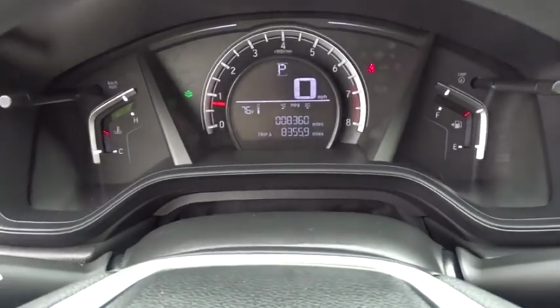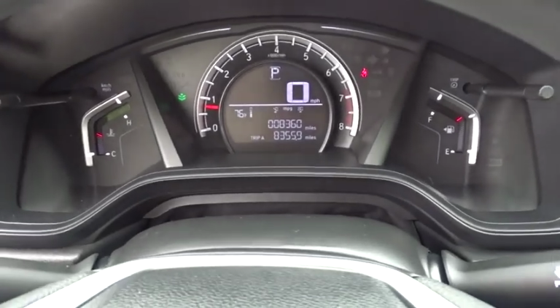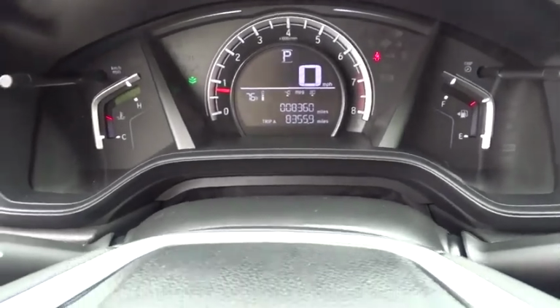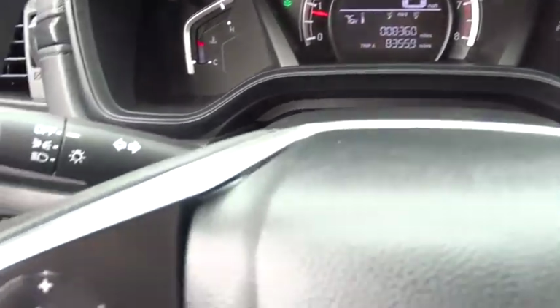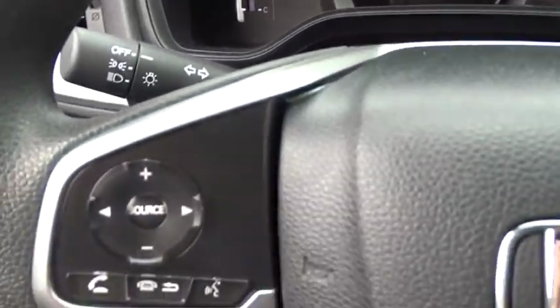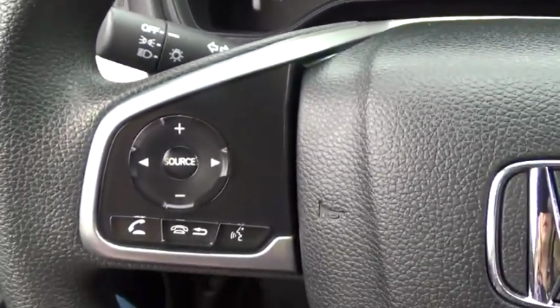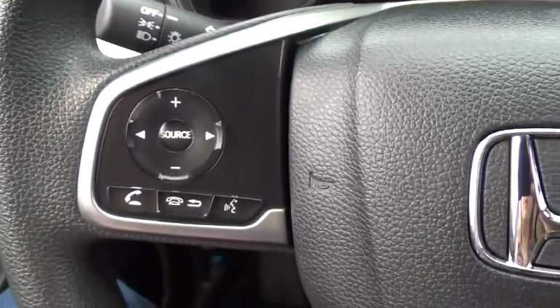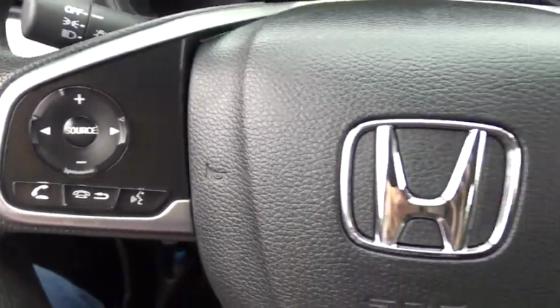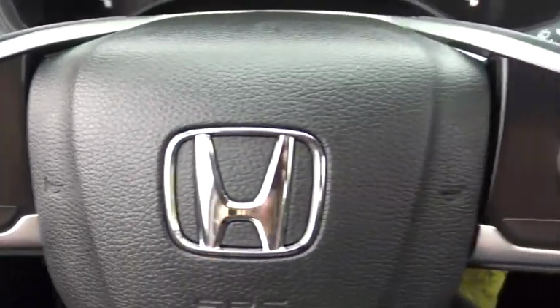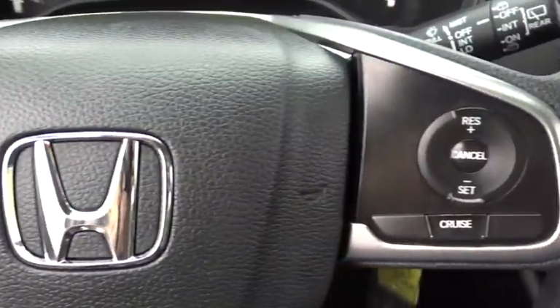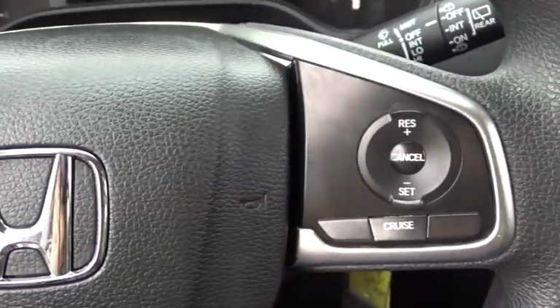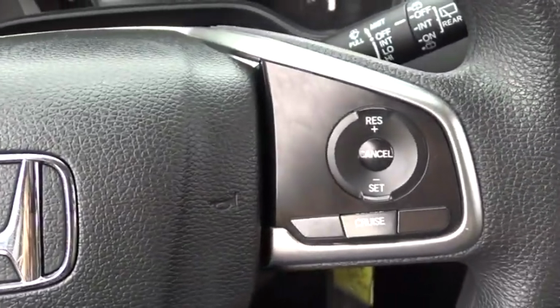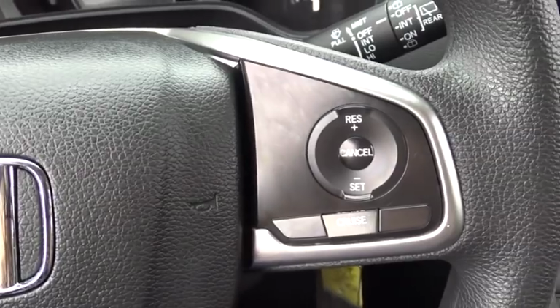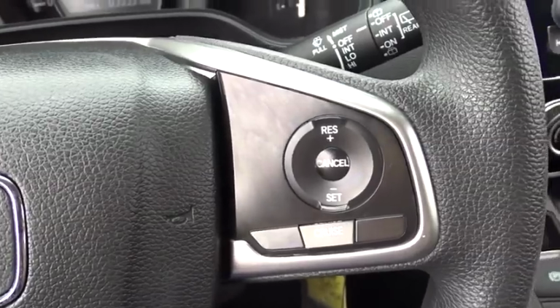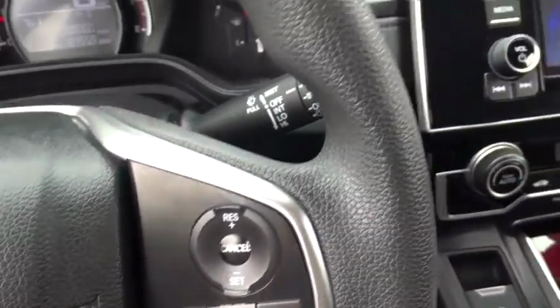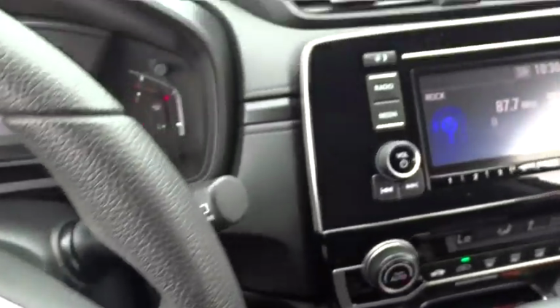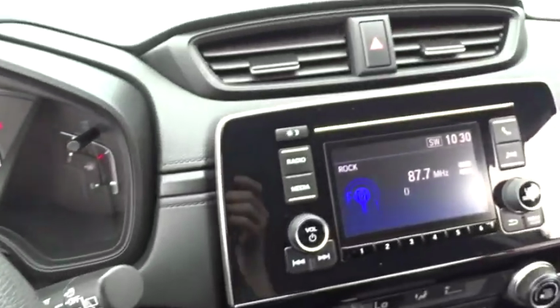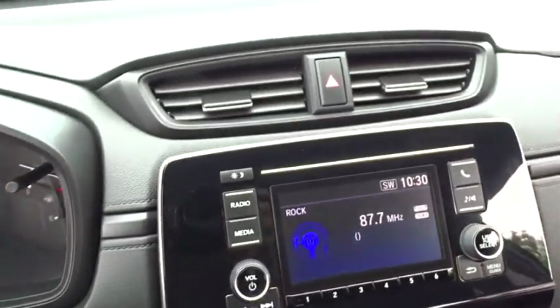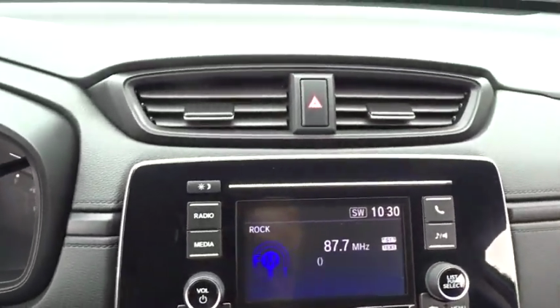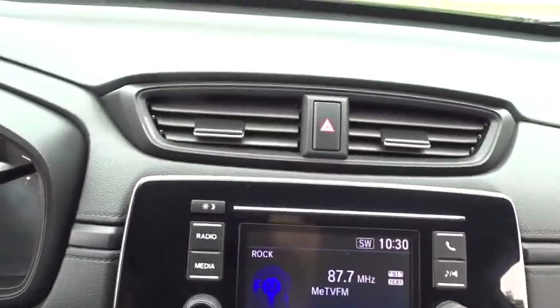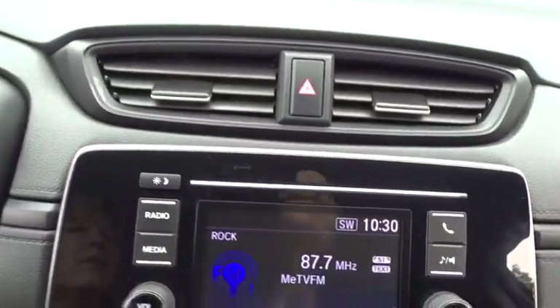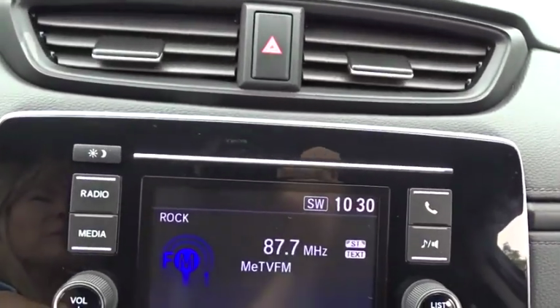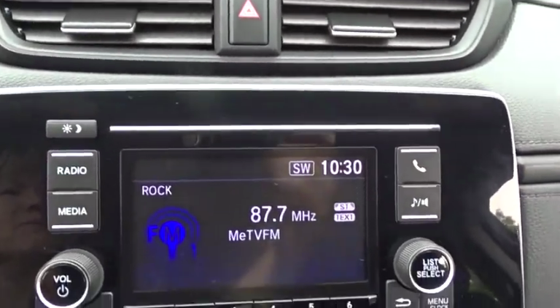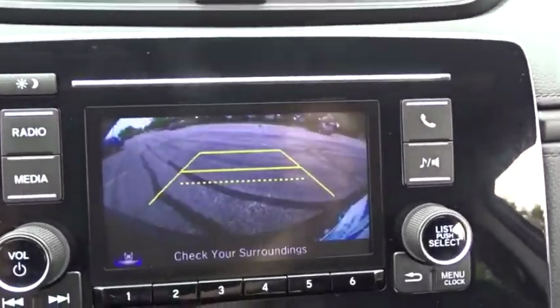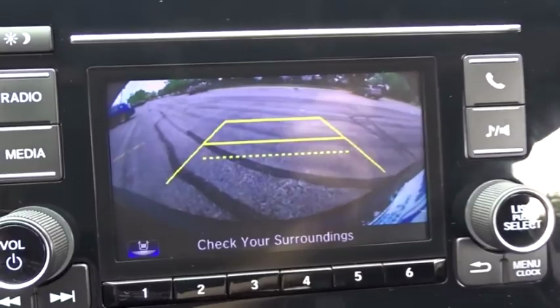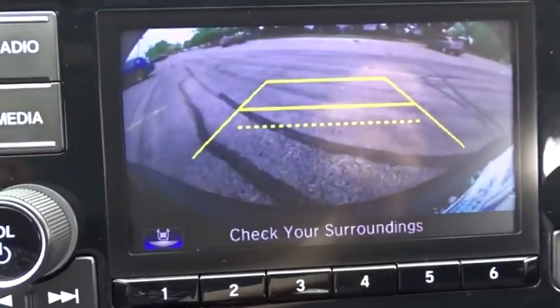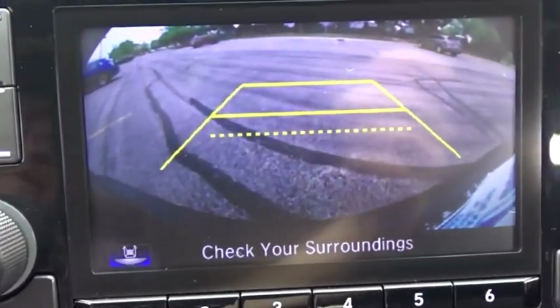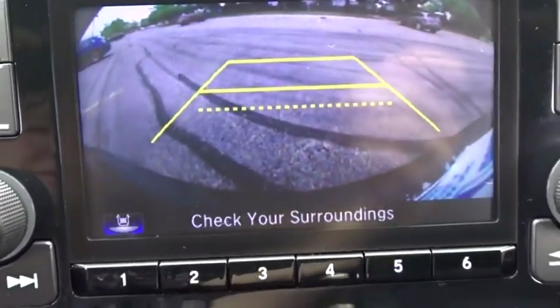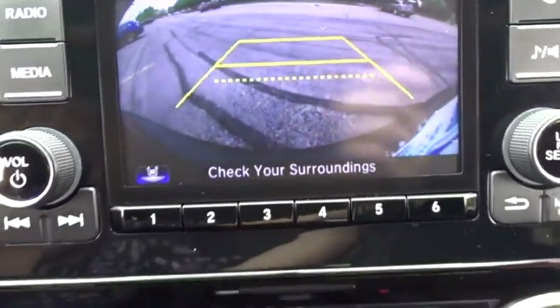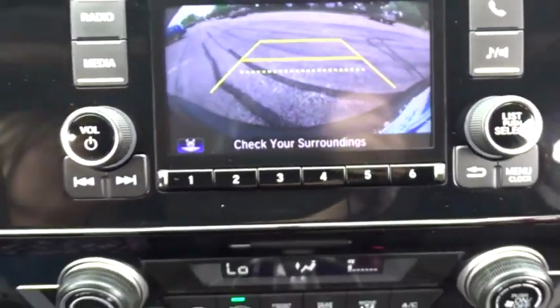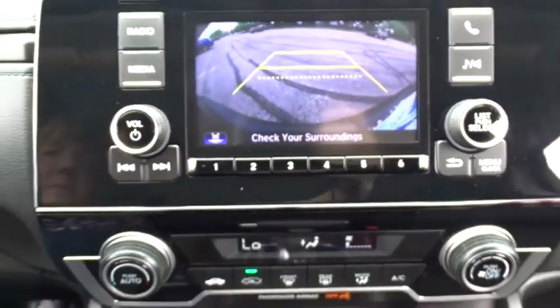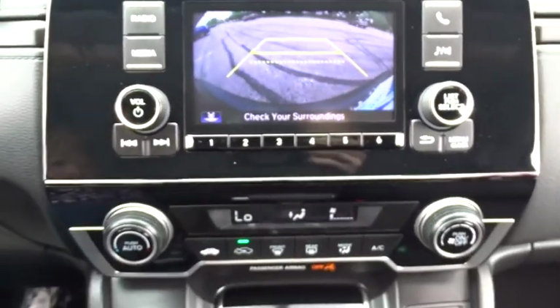Bluetooth, adjustable steering wheel, power steering, four-wheel disc brakes, aluminum wheels, cruise control, floor mats, AM-FM stereo radio, rear defrost, climate control, power windows, trip computer.